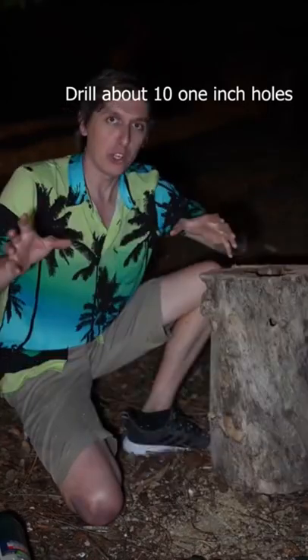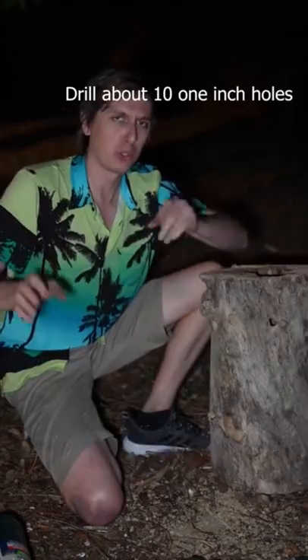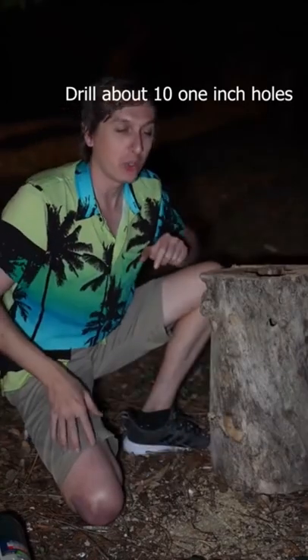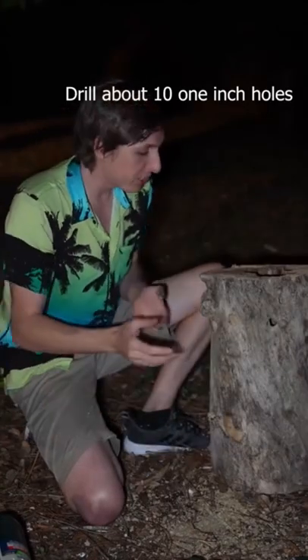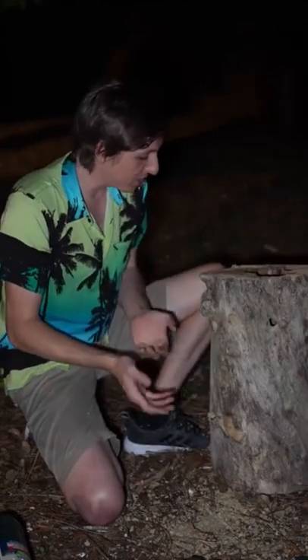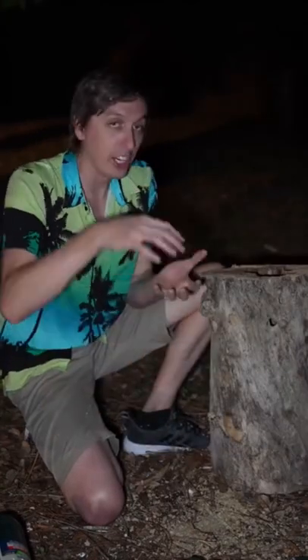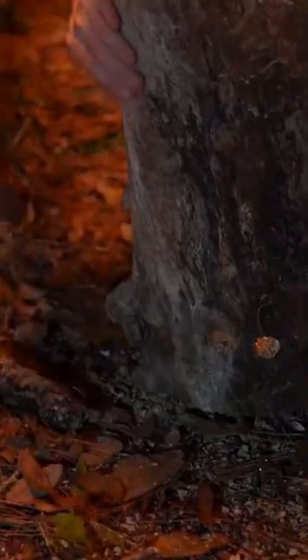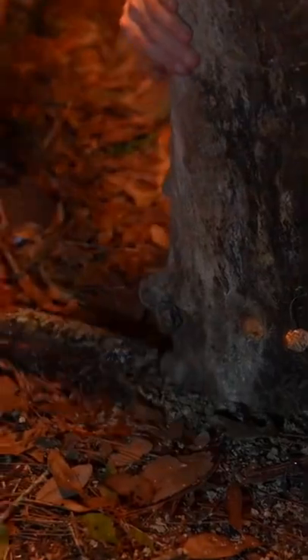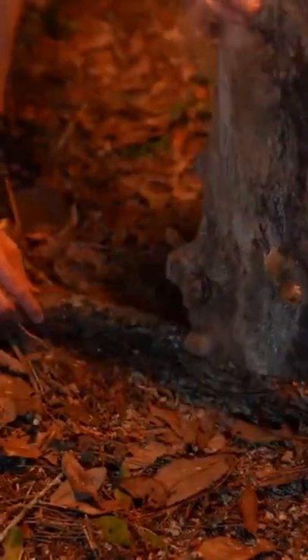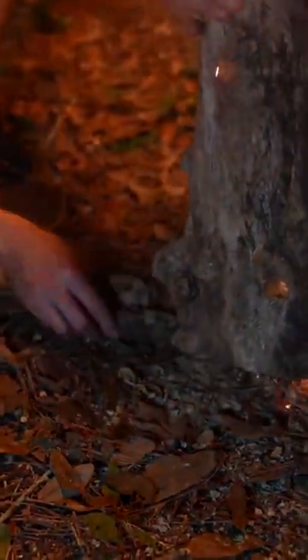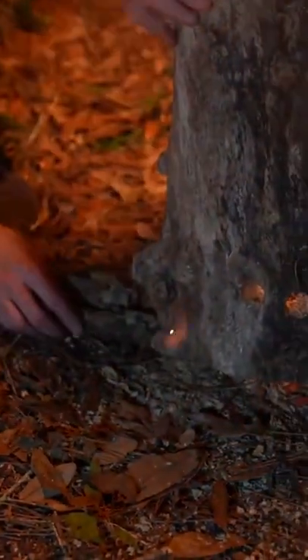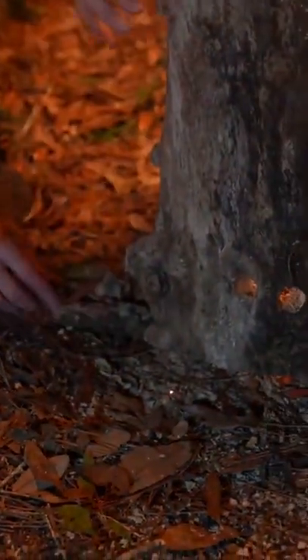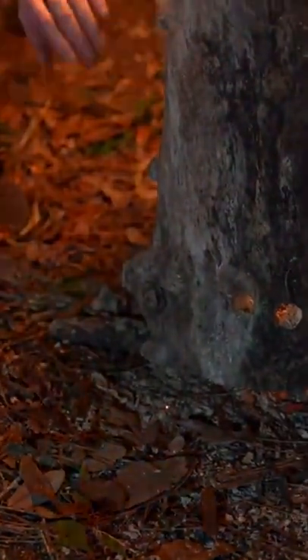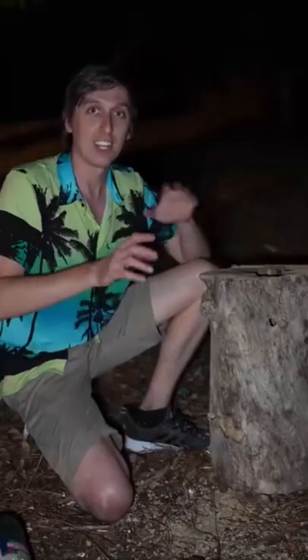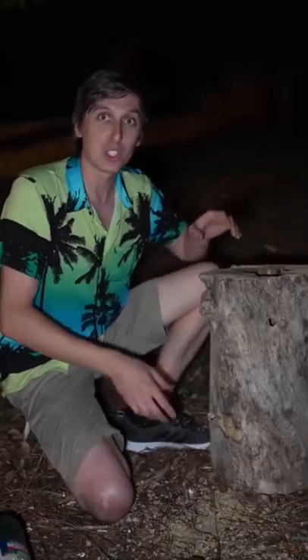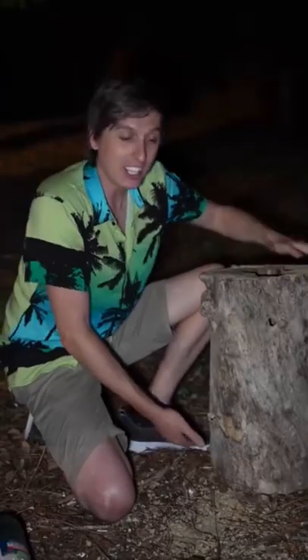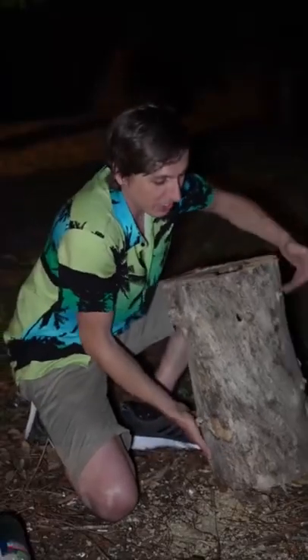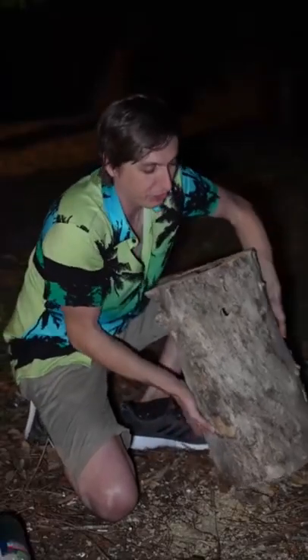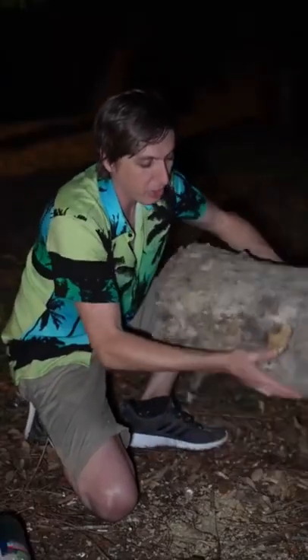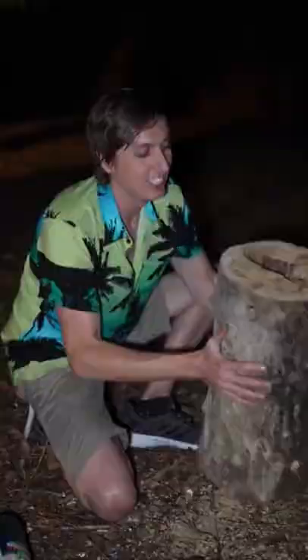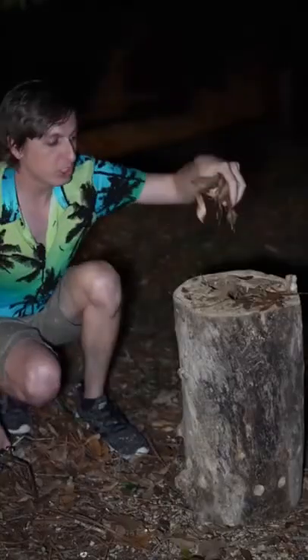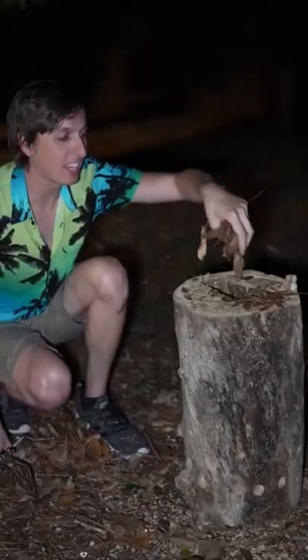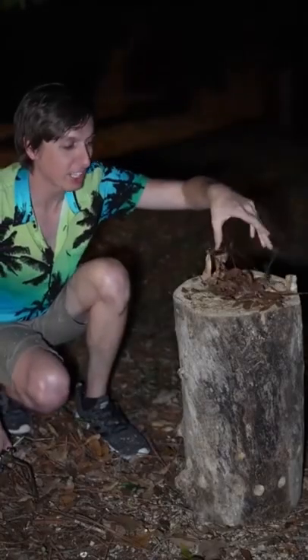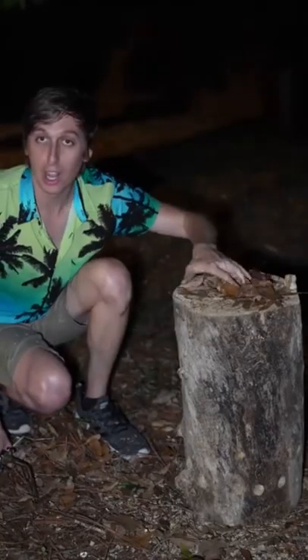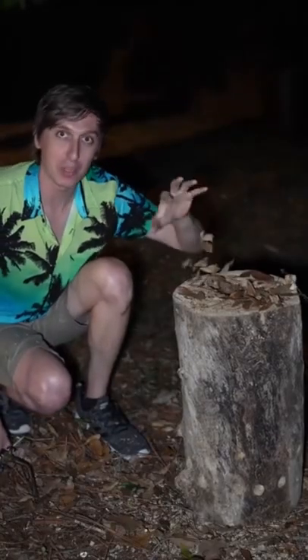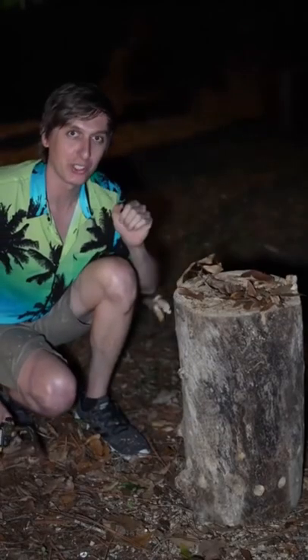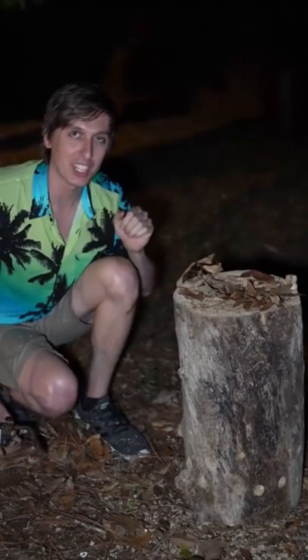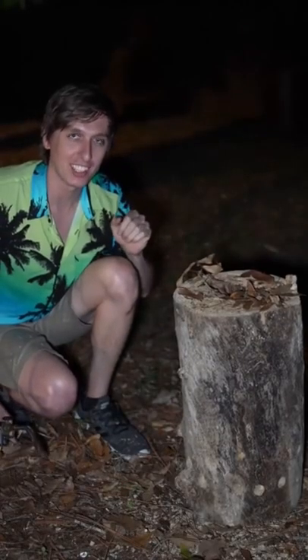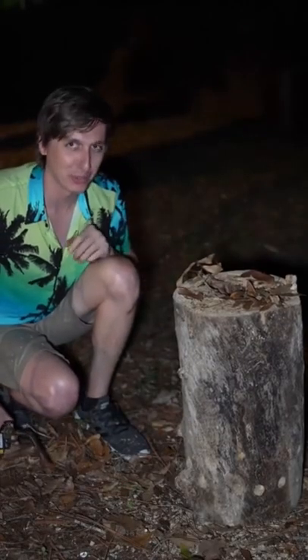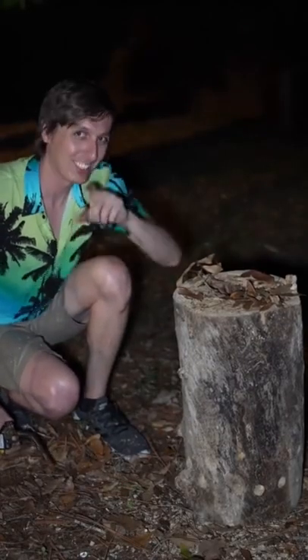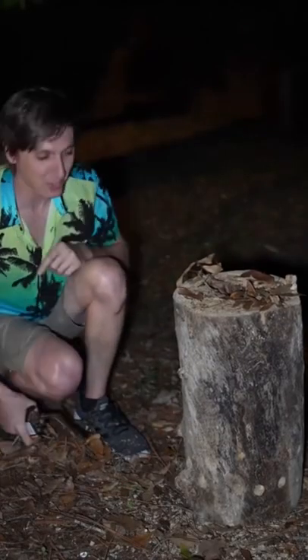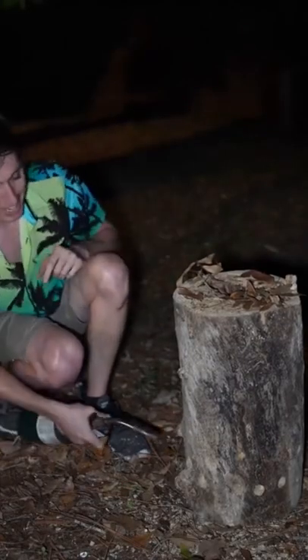If you don't have a drill, it's okay. You can just raise the log off the ground a little bit to let the air get in from underneath. Now the log's ready to go, so let's just flip it over, loosely pack the inside of the log with a bunch of little leaves and lighter fluid, then light it from the bottom.